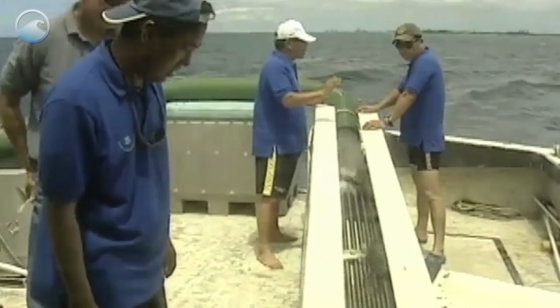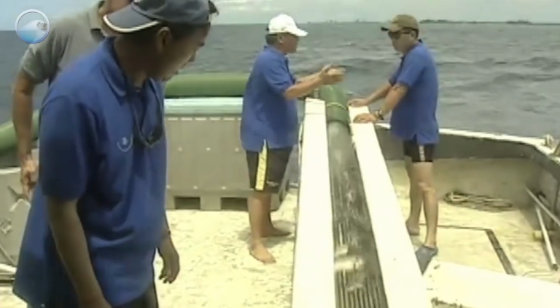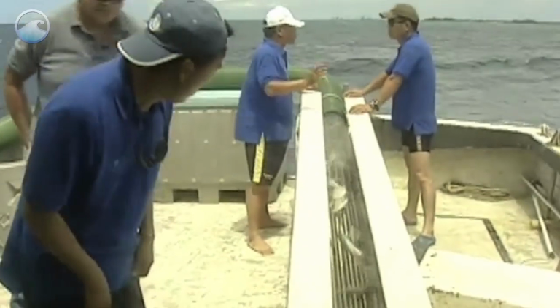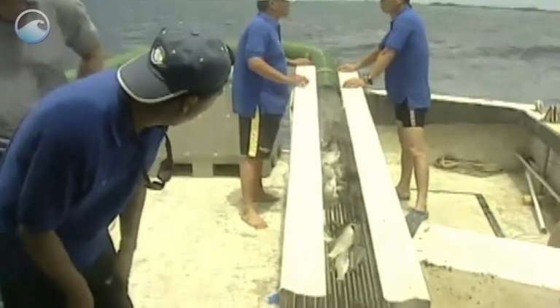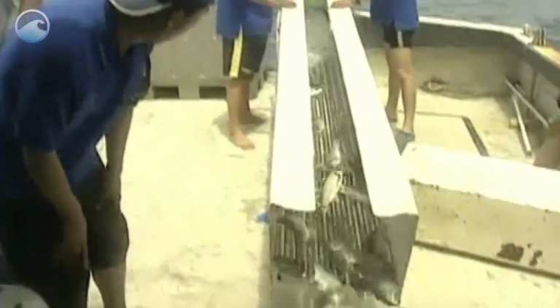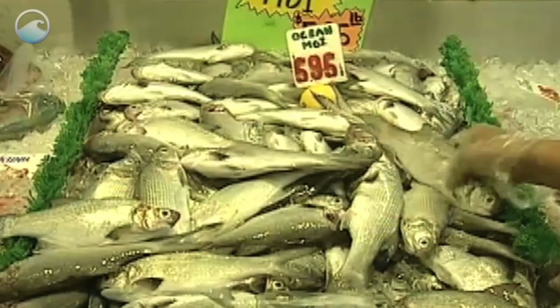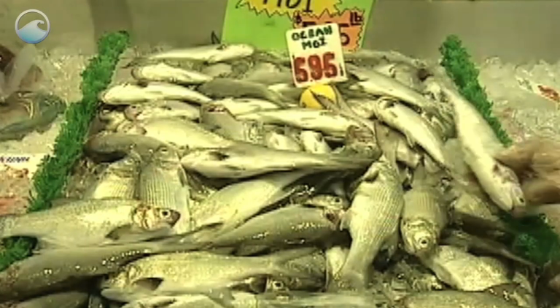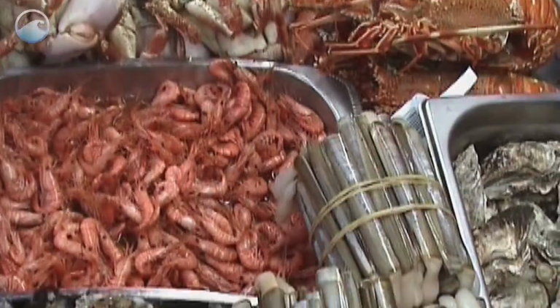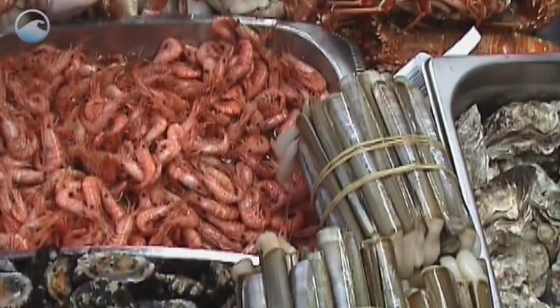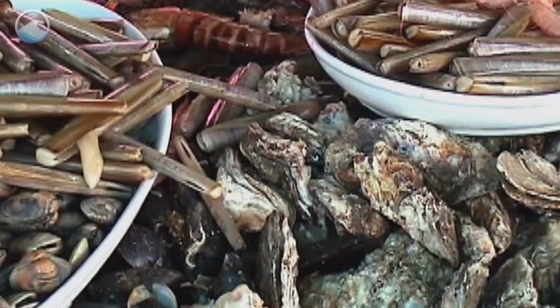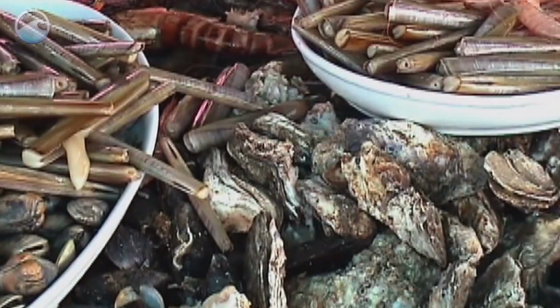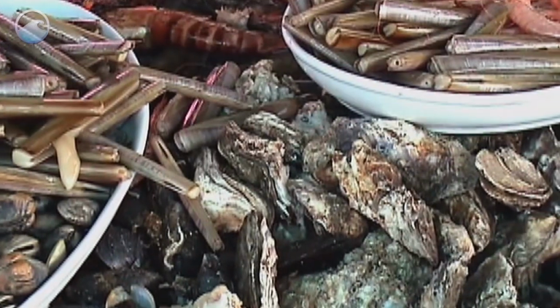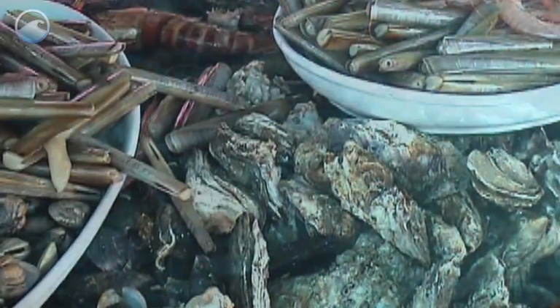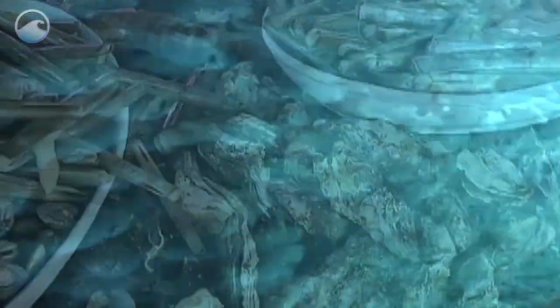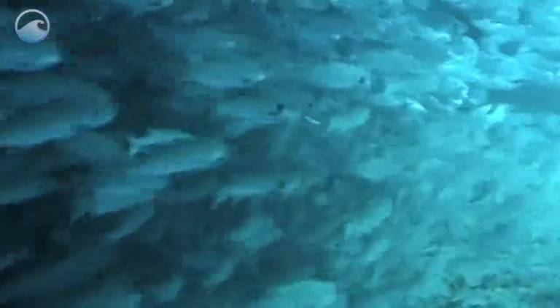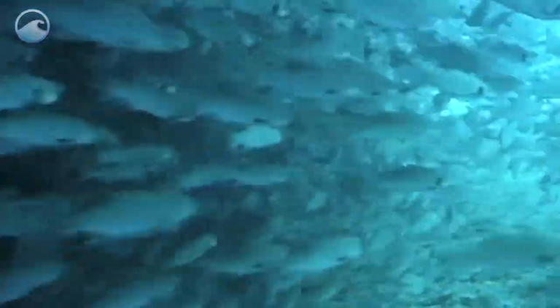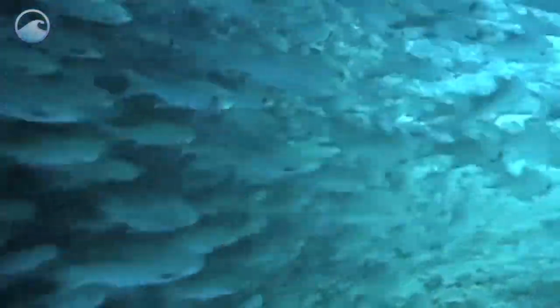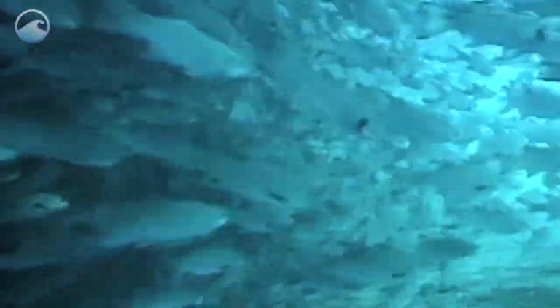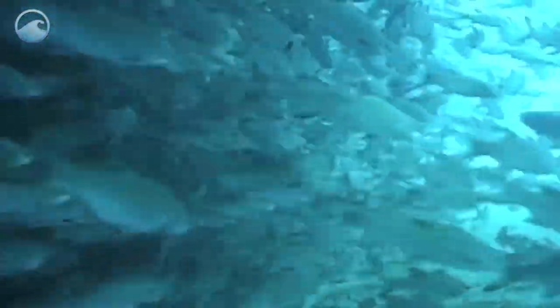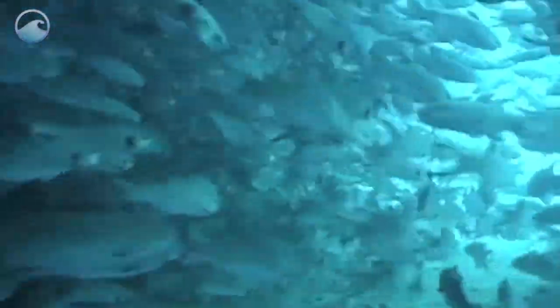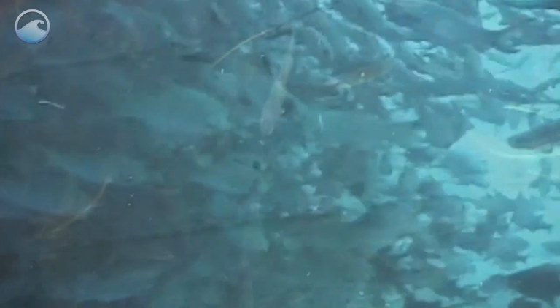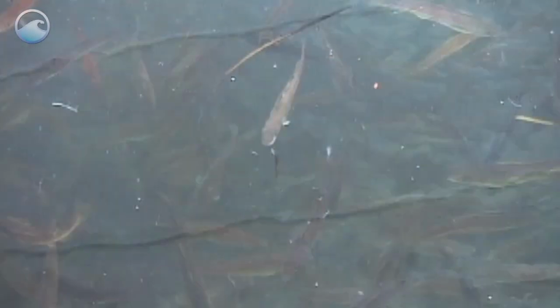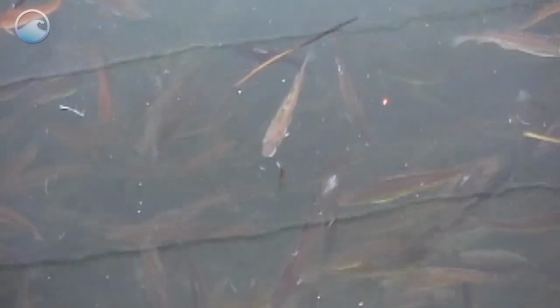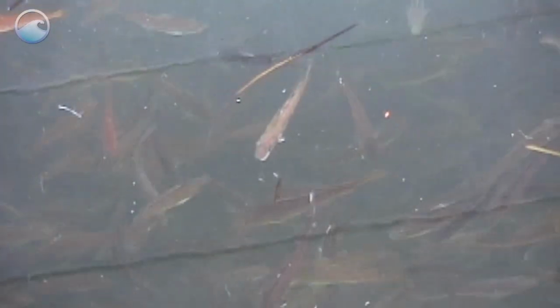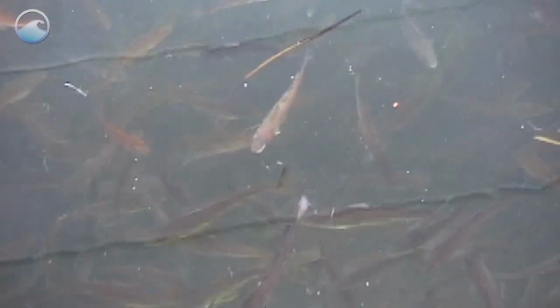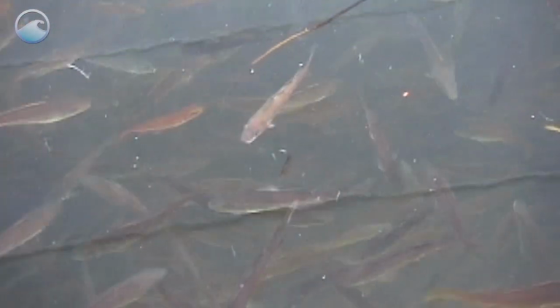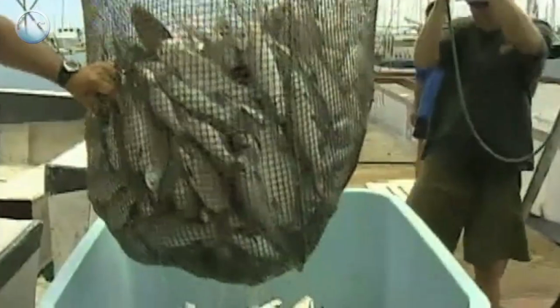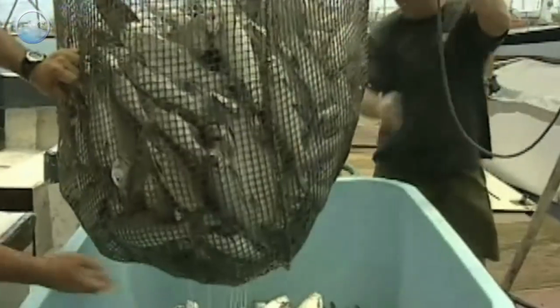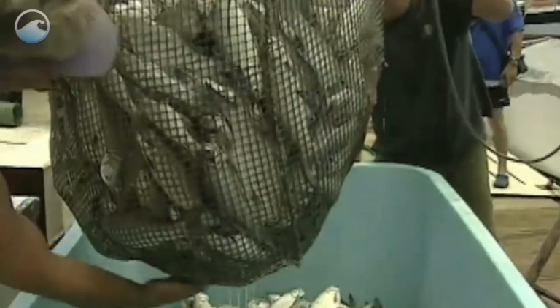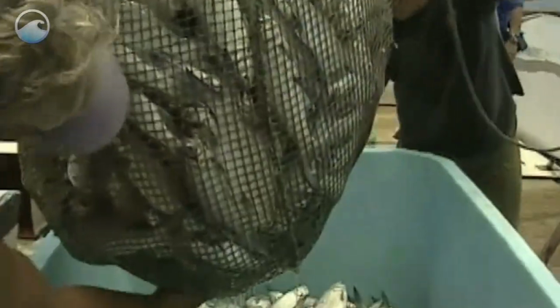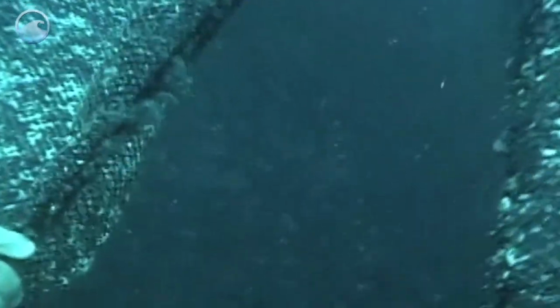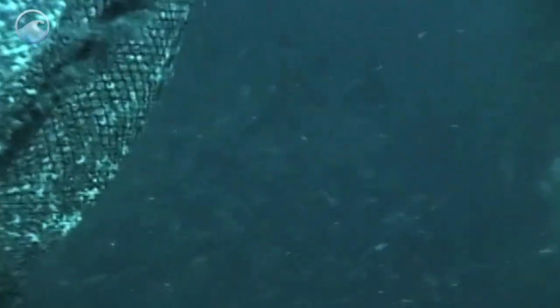Farmers grow all kinds of seafood, such as fish, shrimp, and oysters. That may sound funny, but it is a method called aquaculture. Aquaculture happens in ponds, rivers, bays, and the ocean.